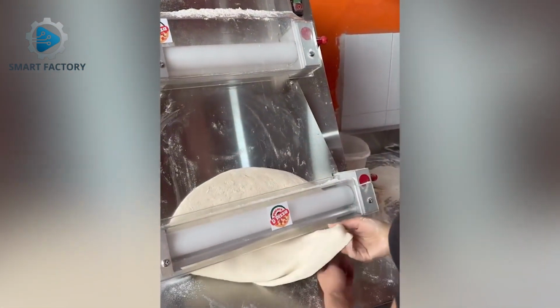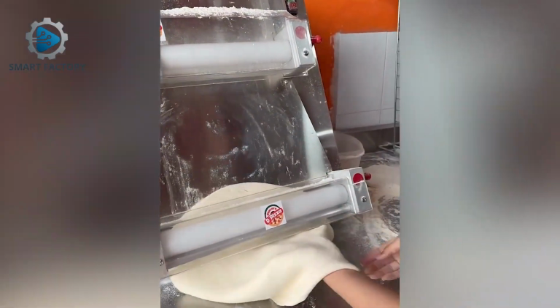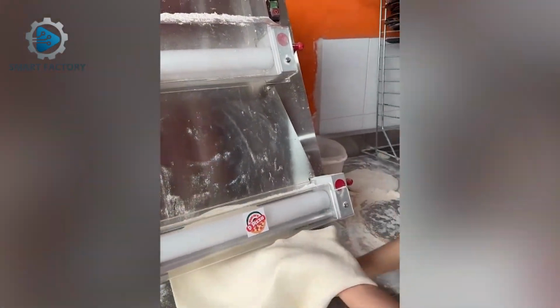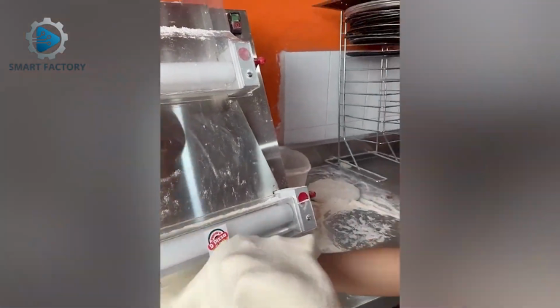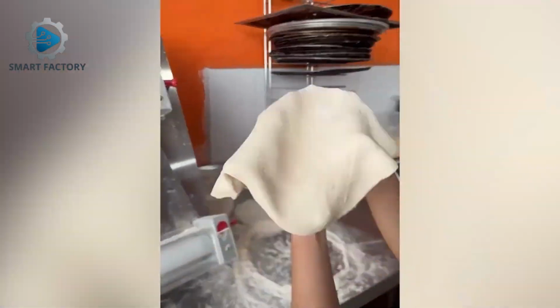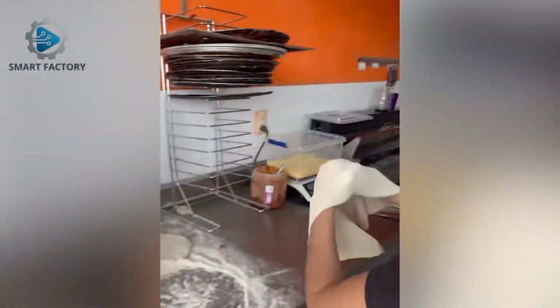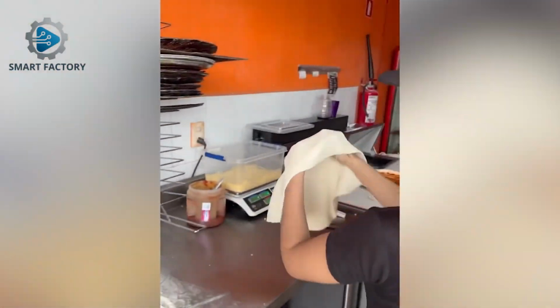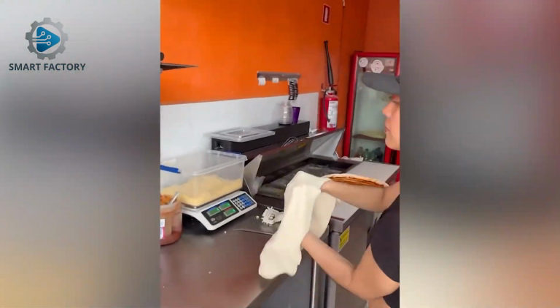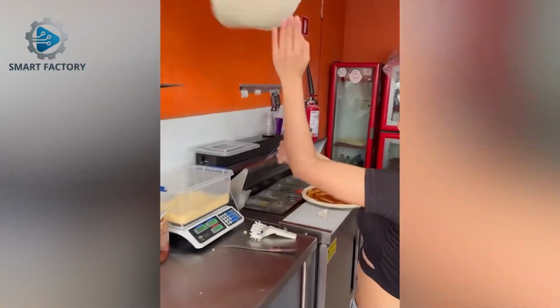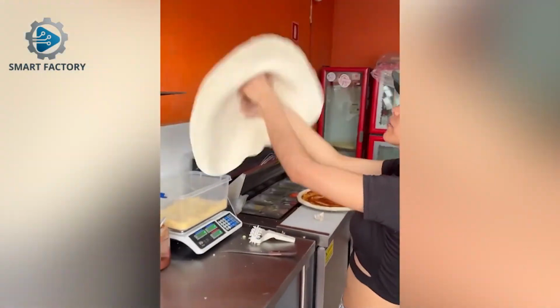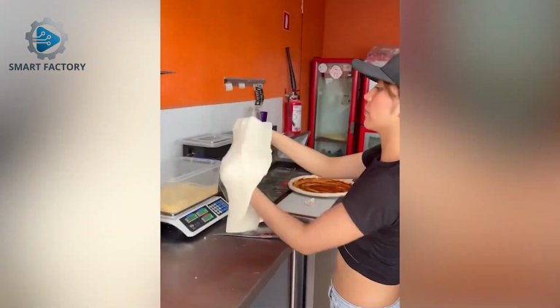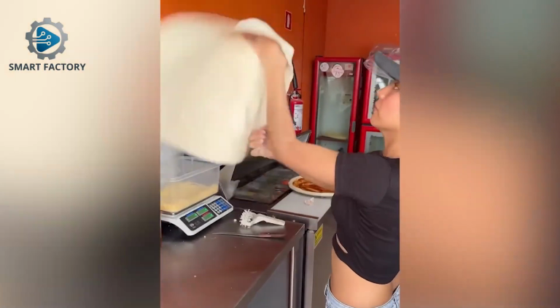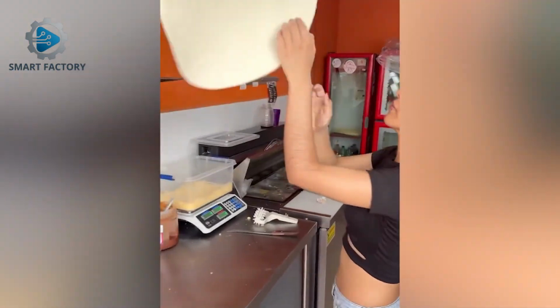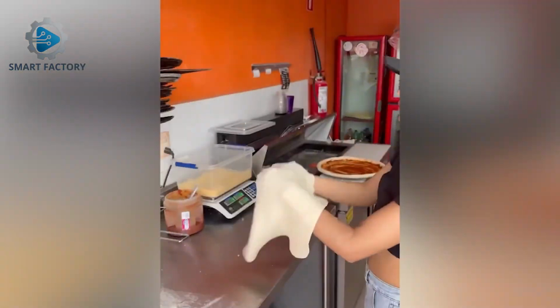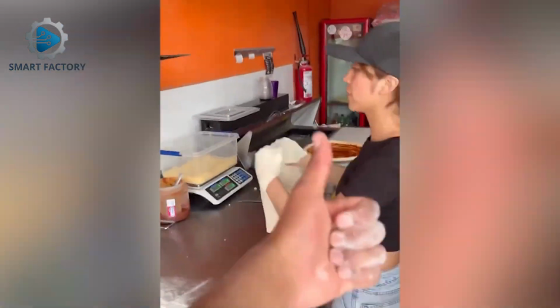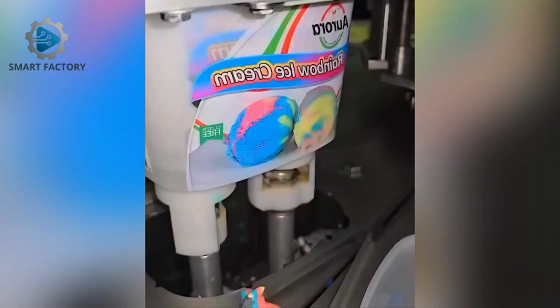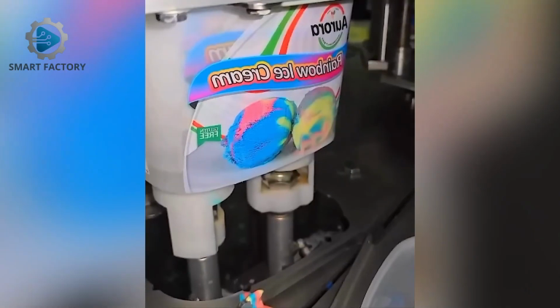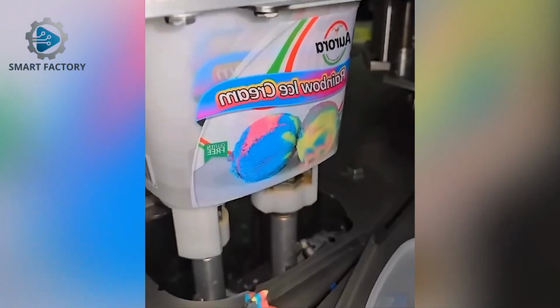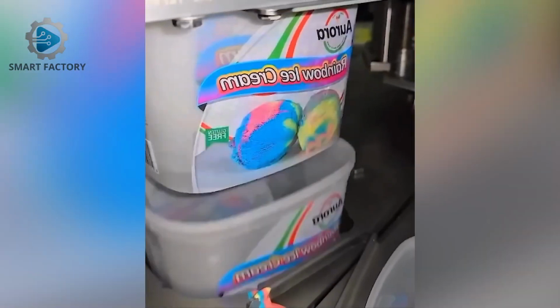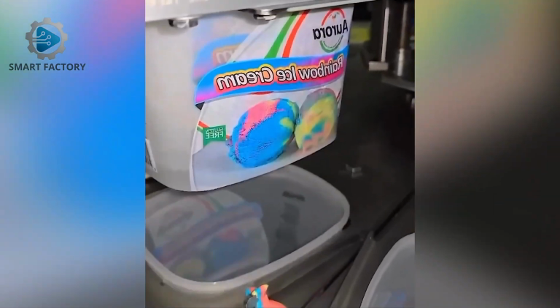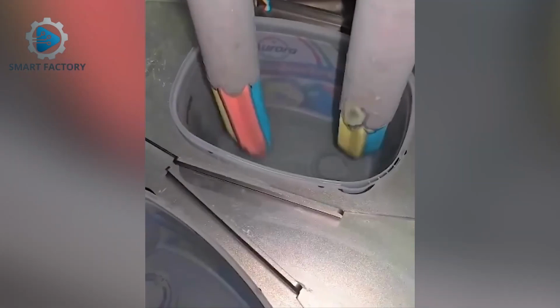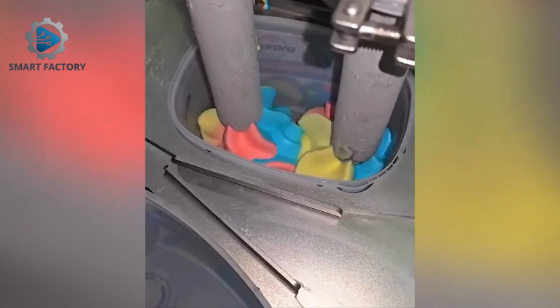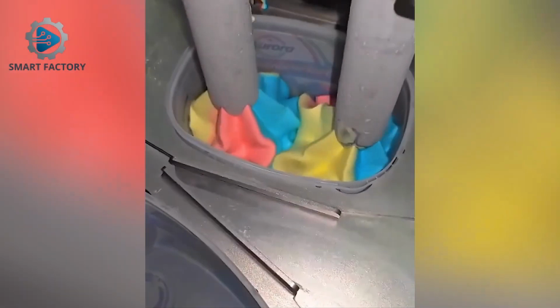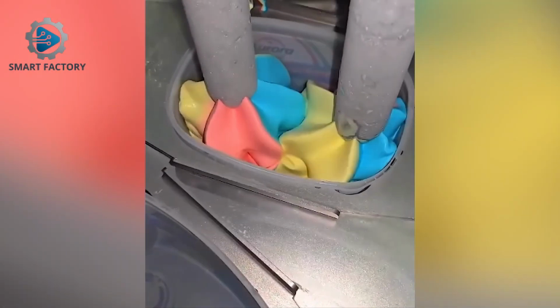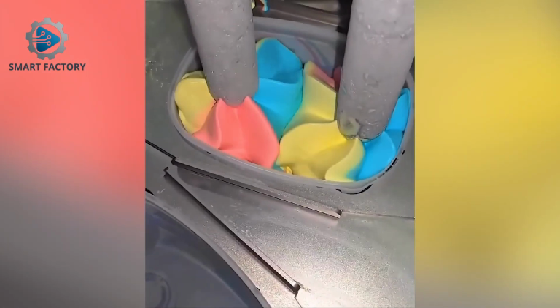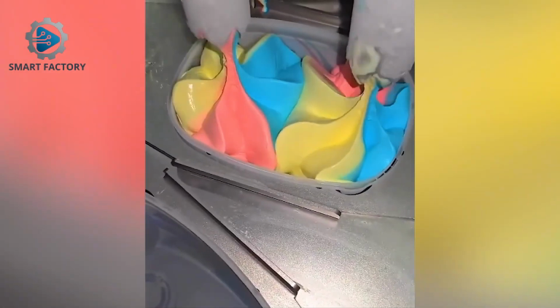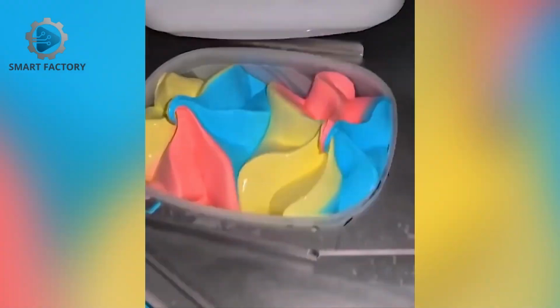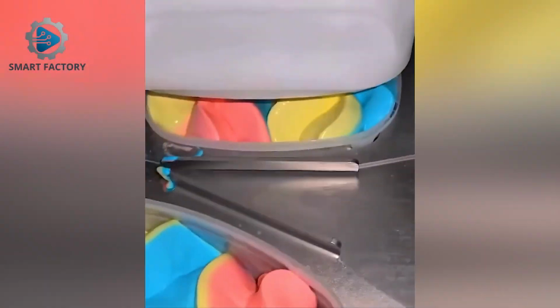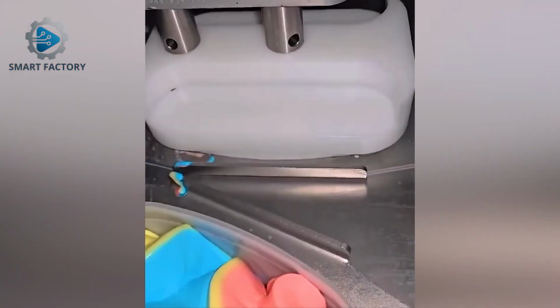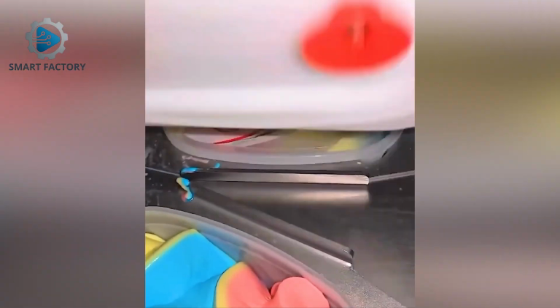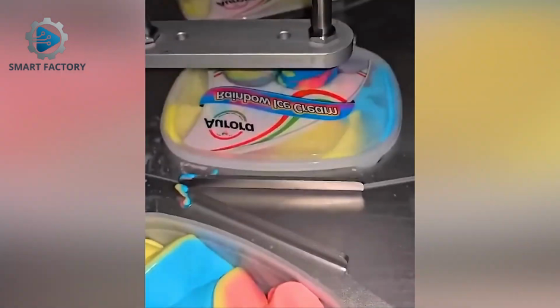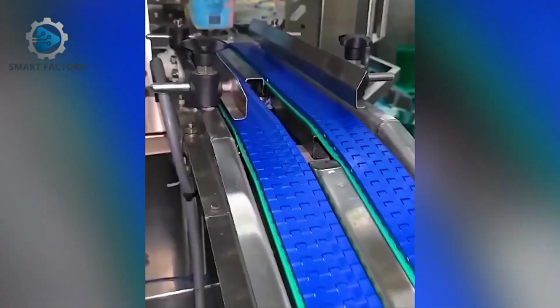Machines plus a baker's touch — that's how perfection tastes. Those delicious ice cream tubs are being made completely by automated systems.